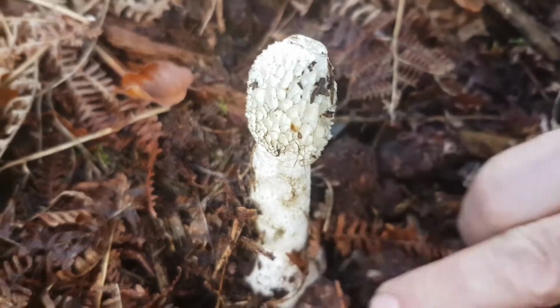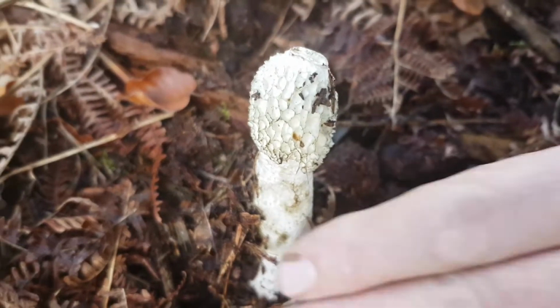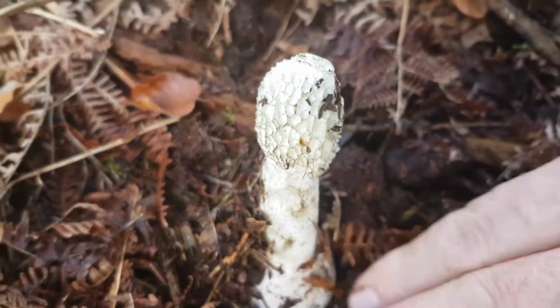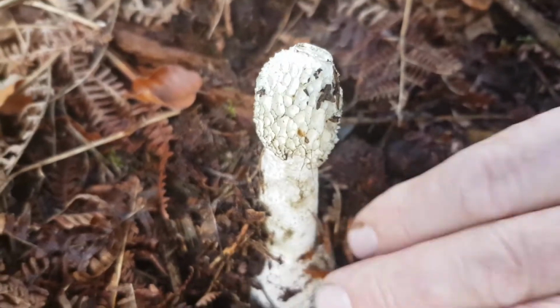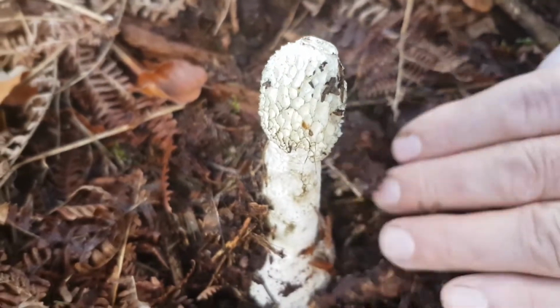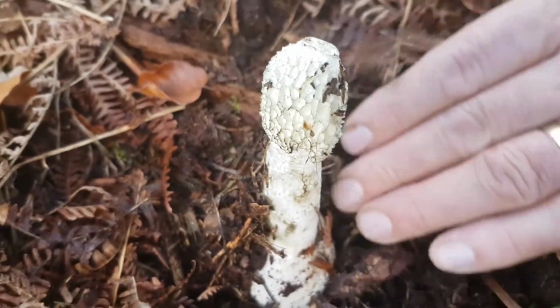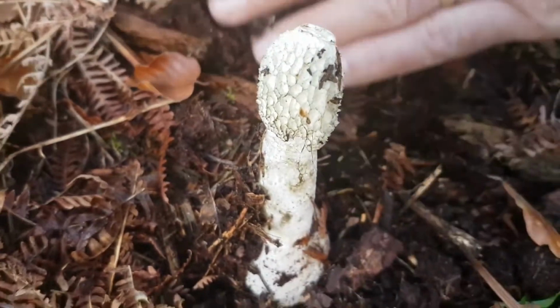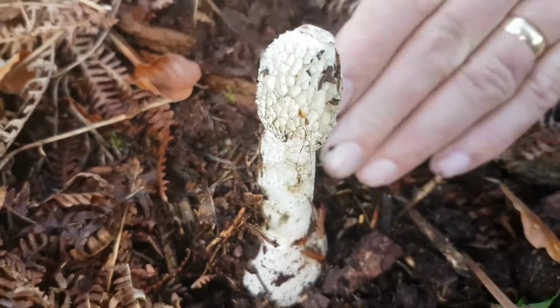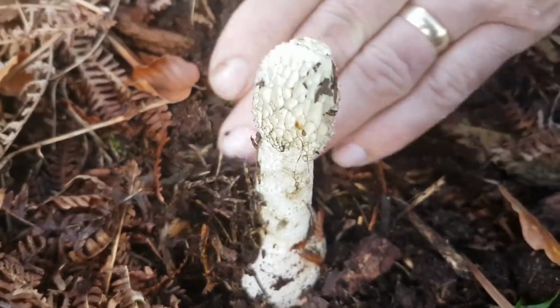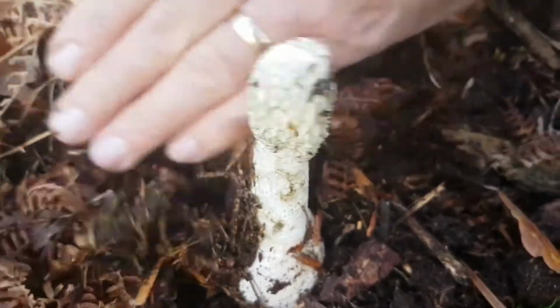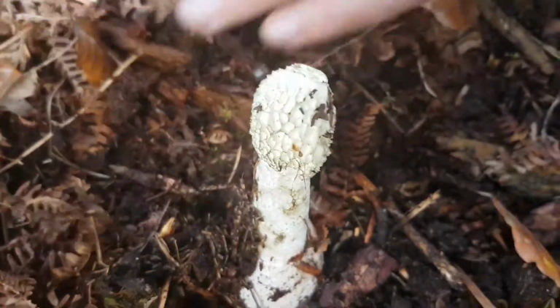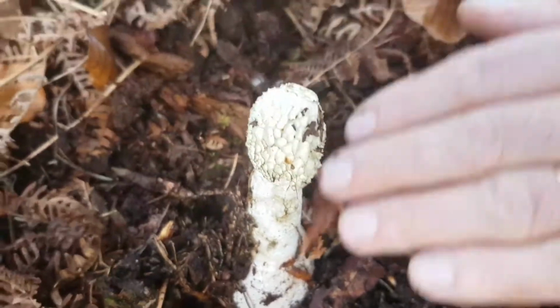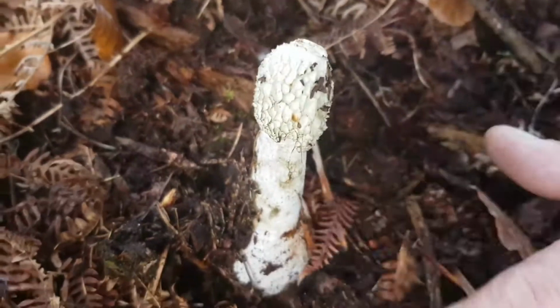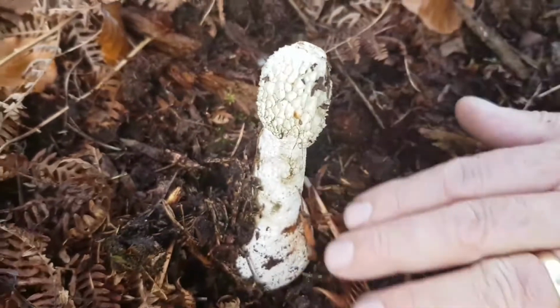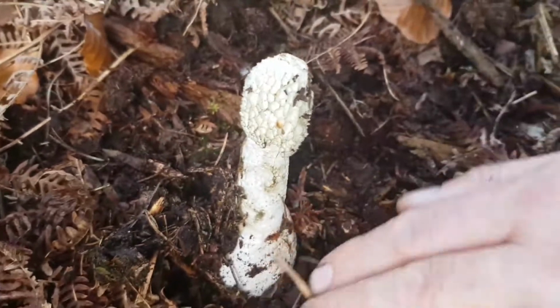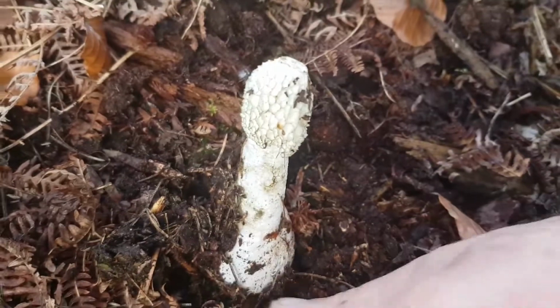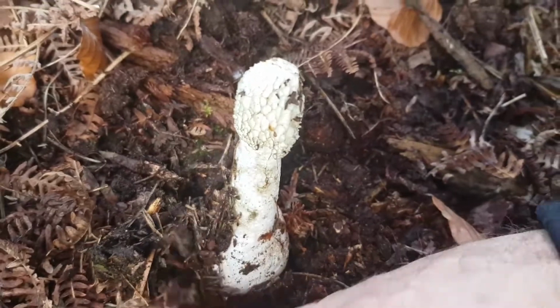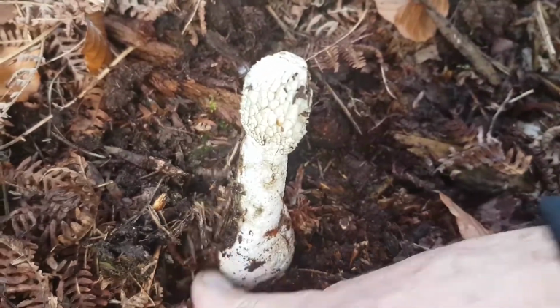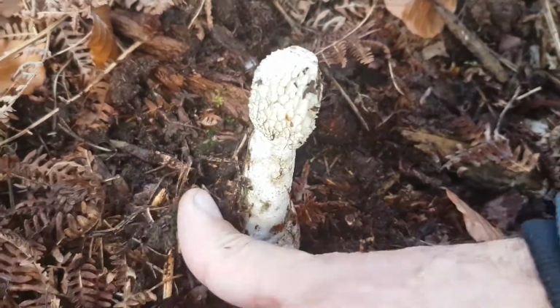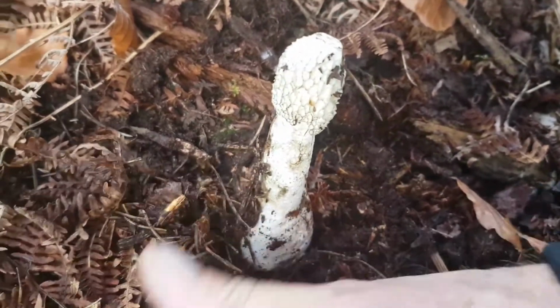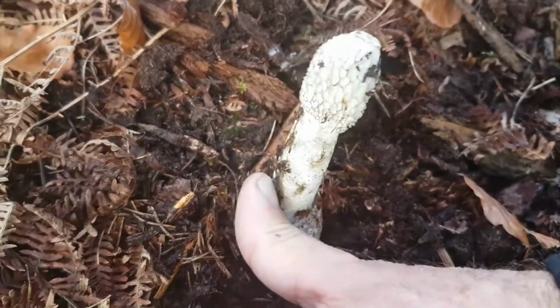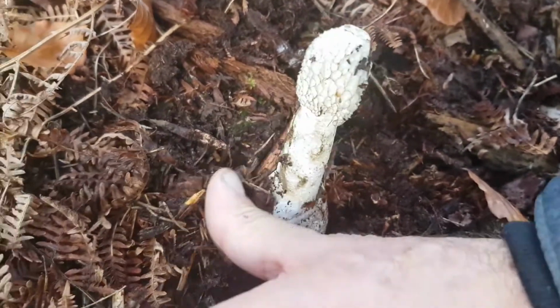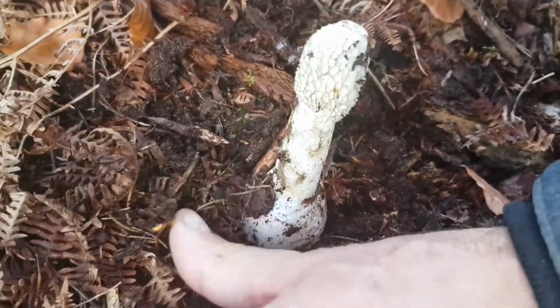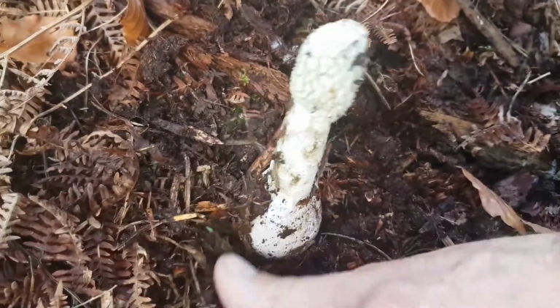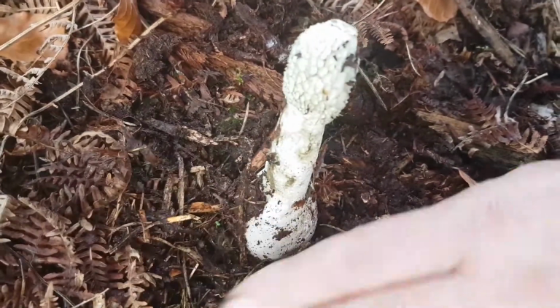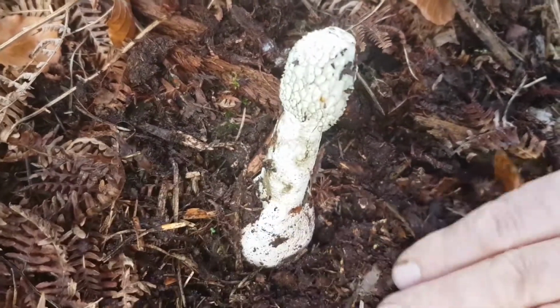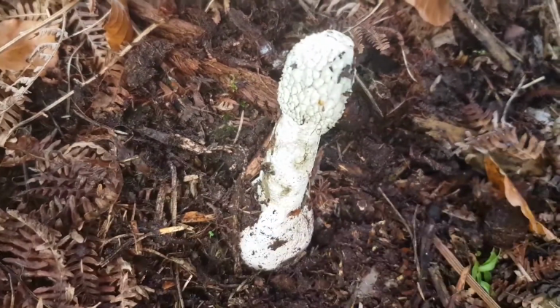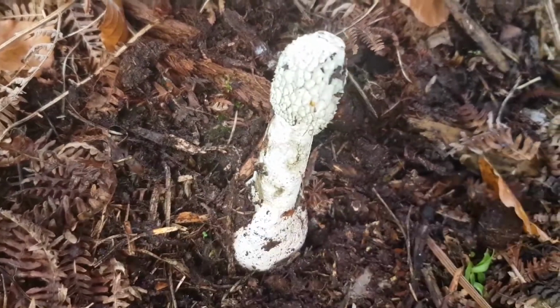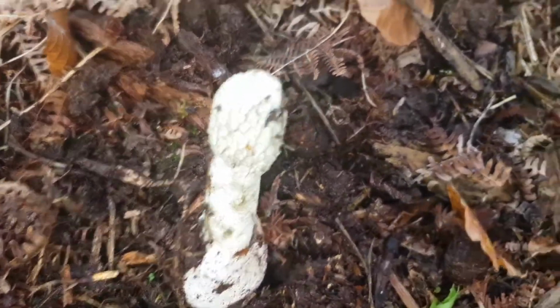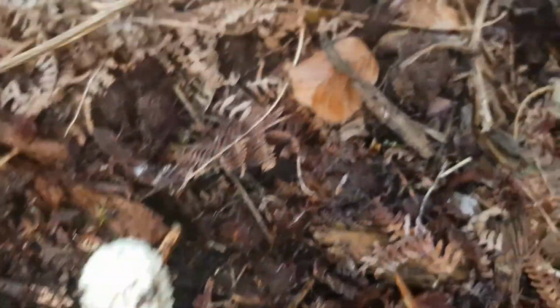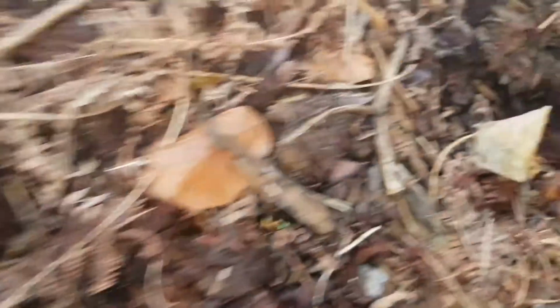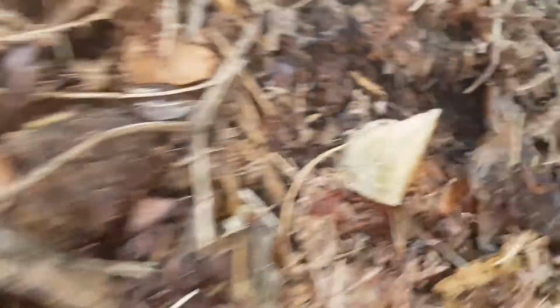Right, so this is a stinkhorn. It looks very much like a phallic symbol. I'm not going to dig this one up, because we found another one here, which is the egg.